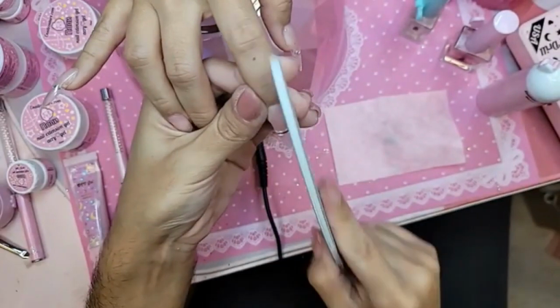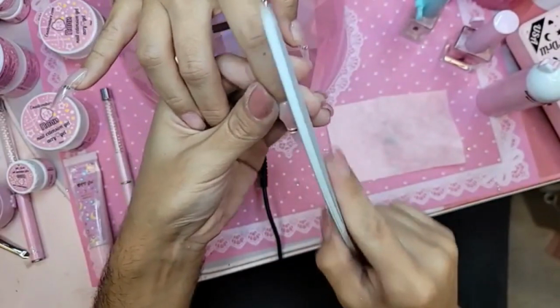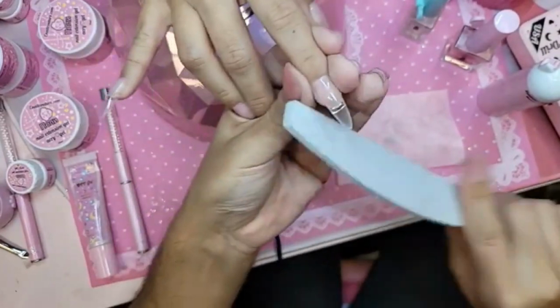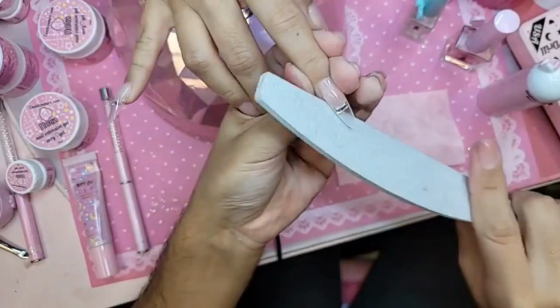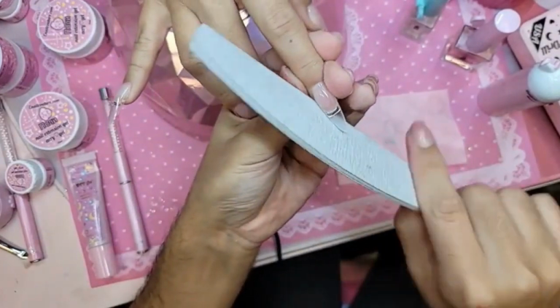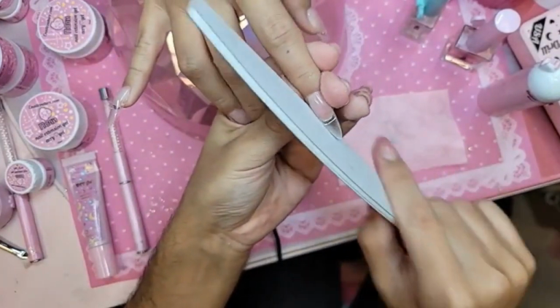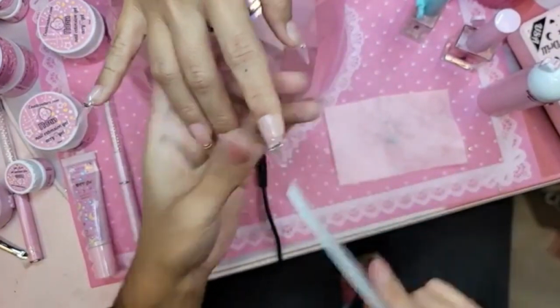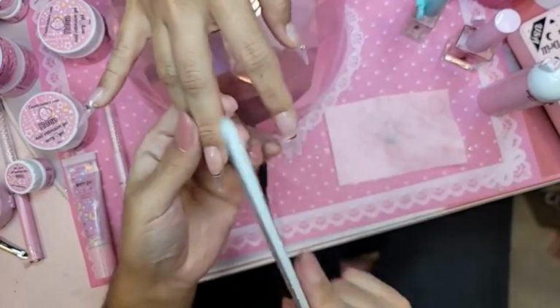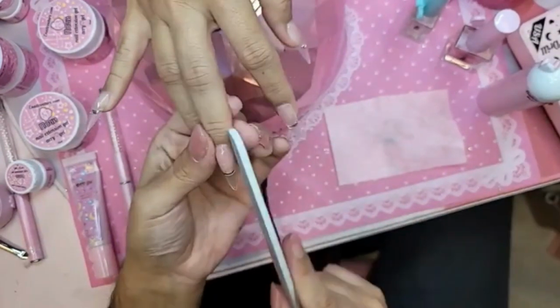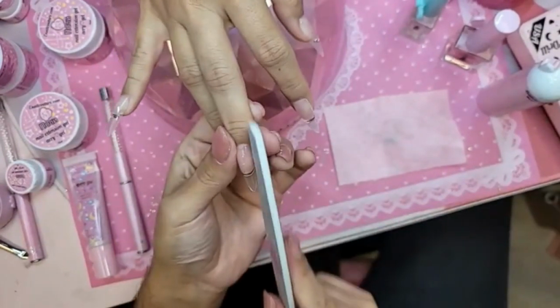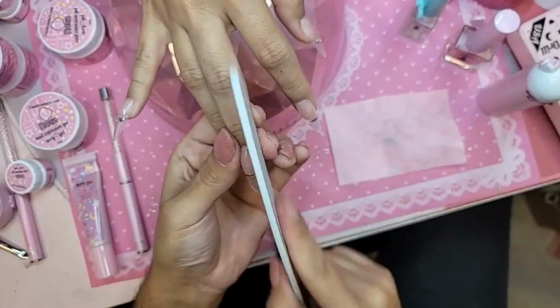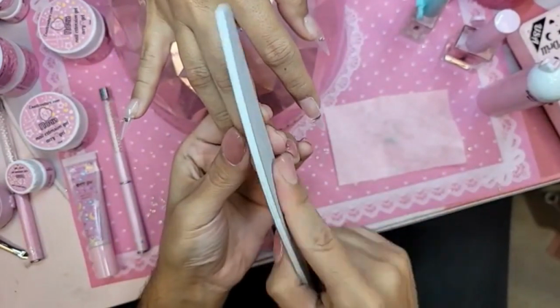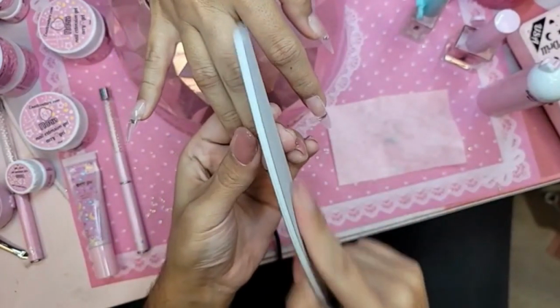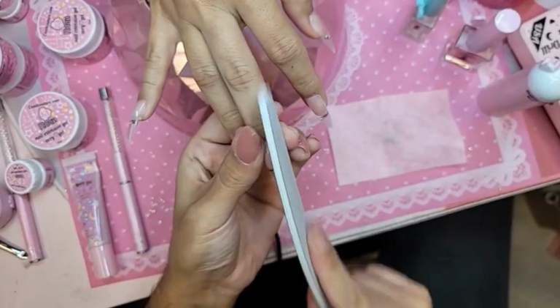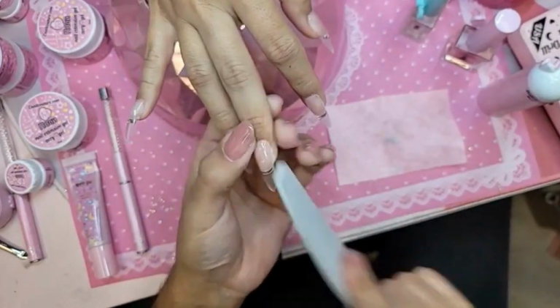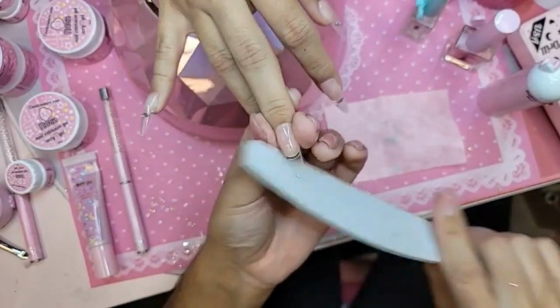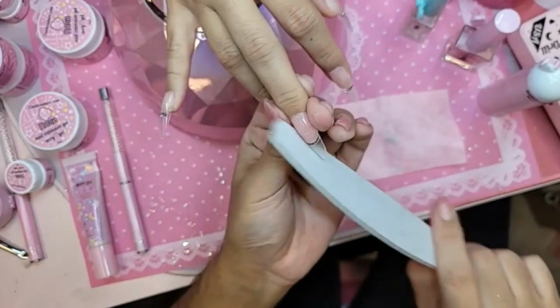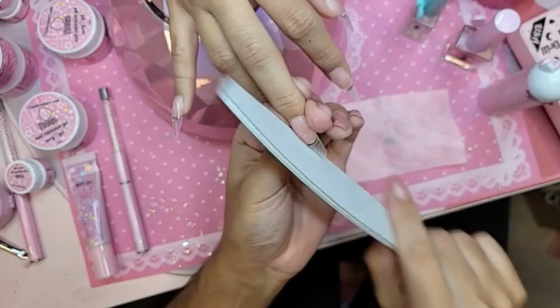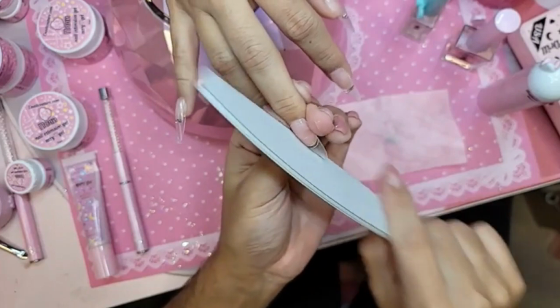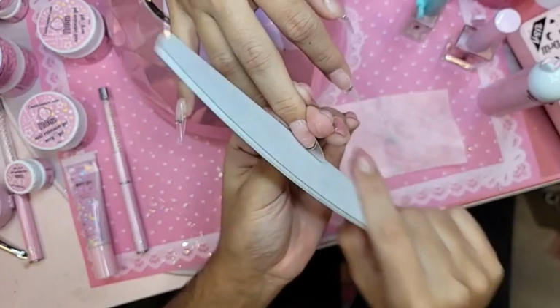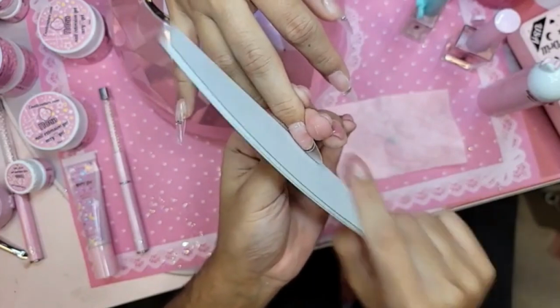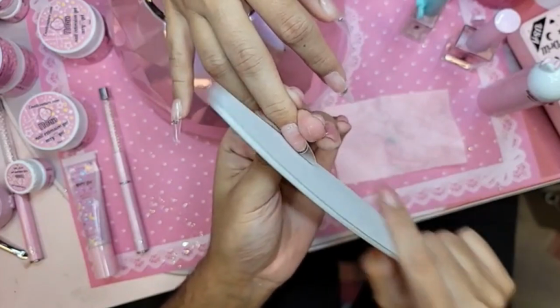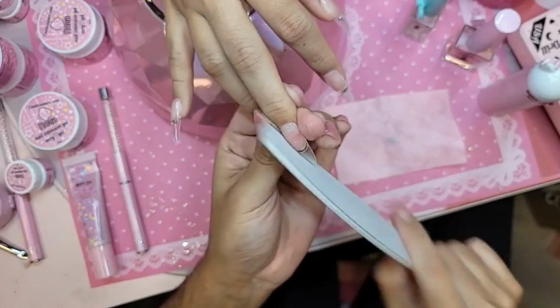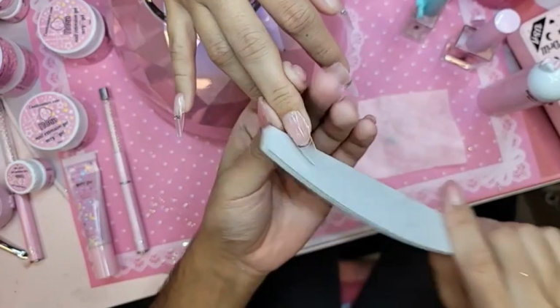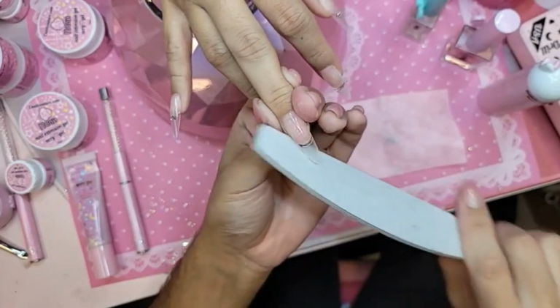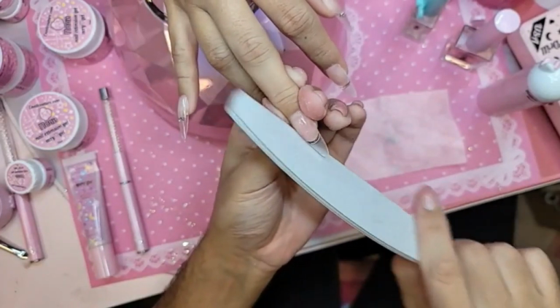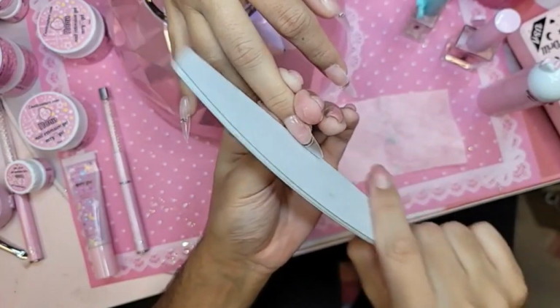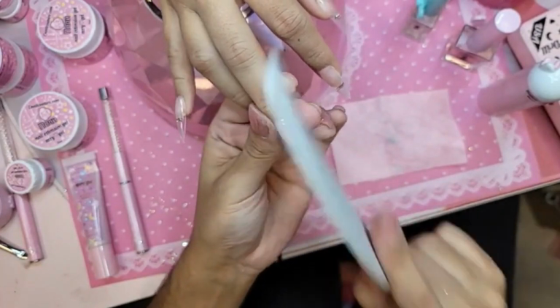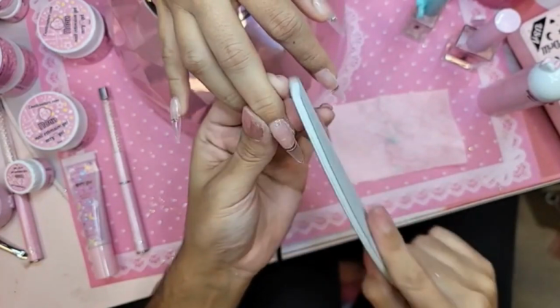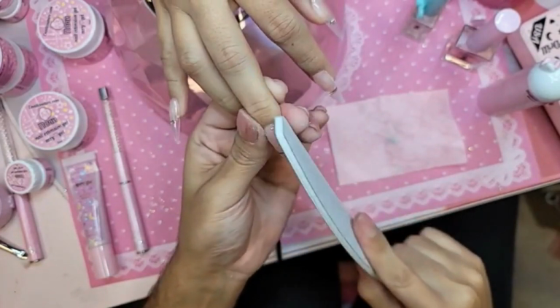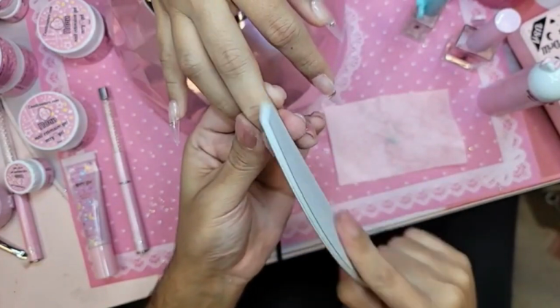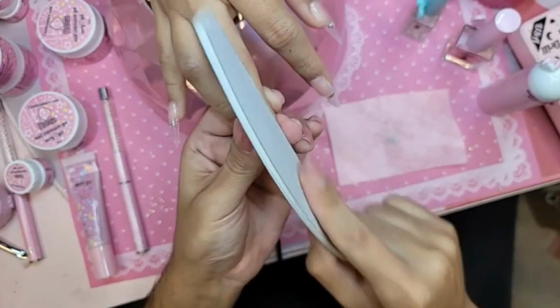I'm using a 180-grit file right now to shape the nail. You don't need something super coarse to shape it, because remember these are made out of soft gel, so it's just refining the phalange.